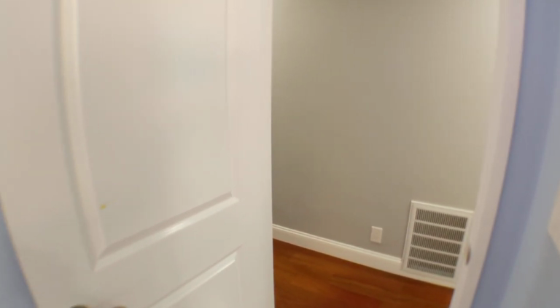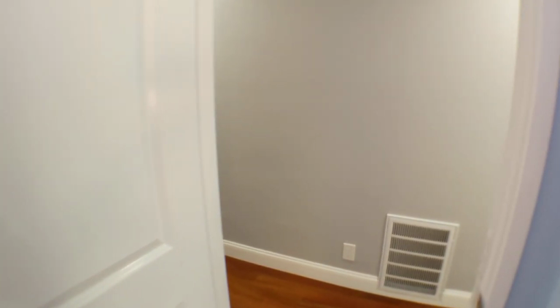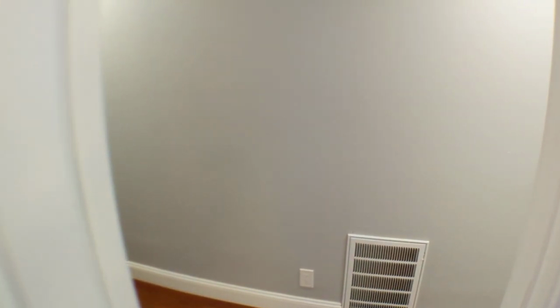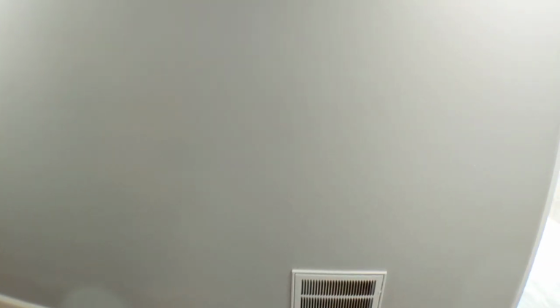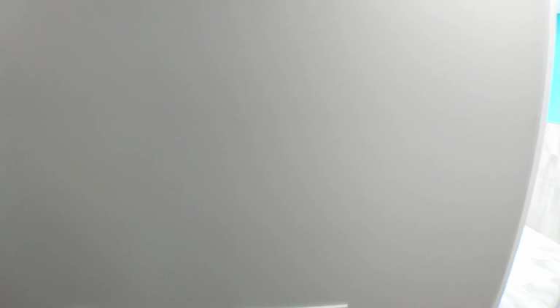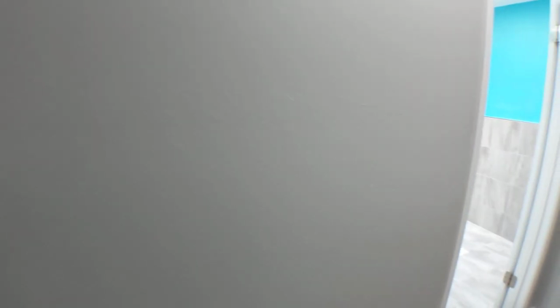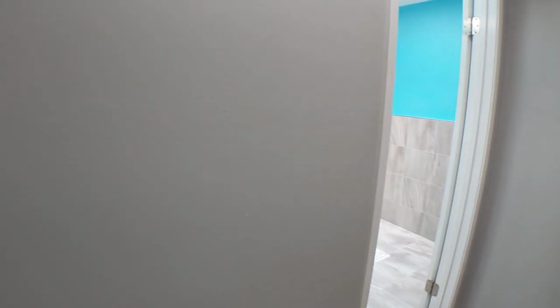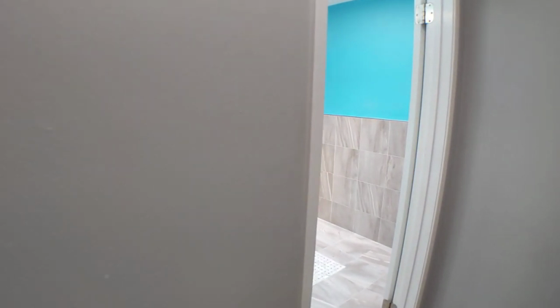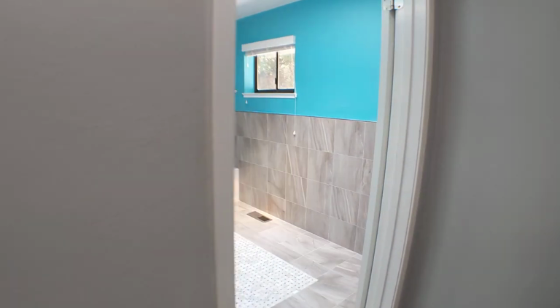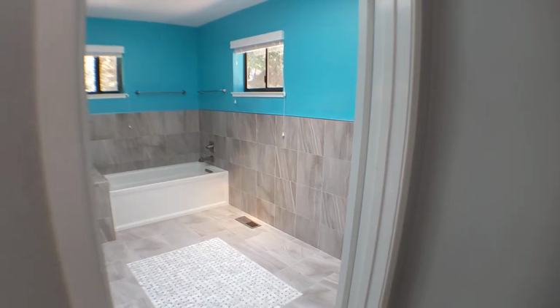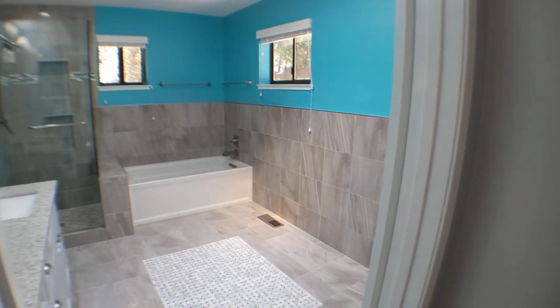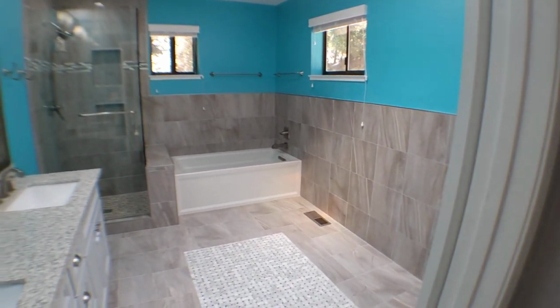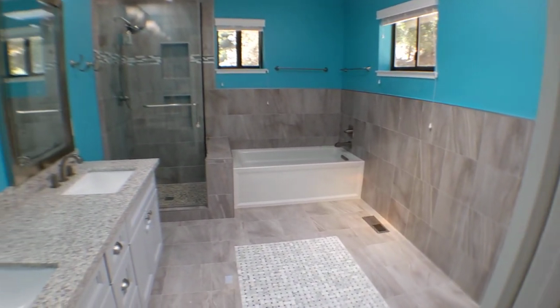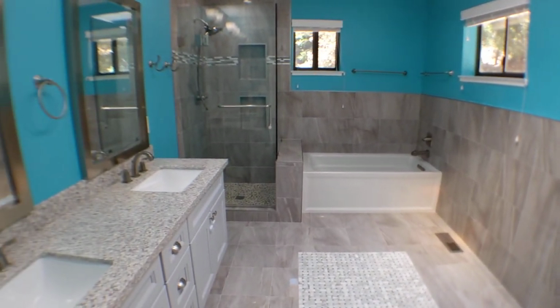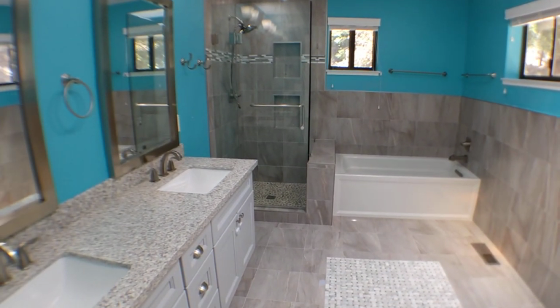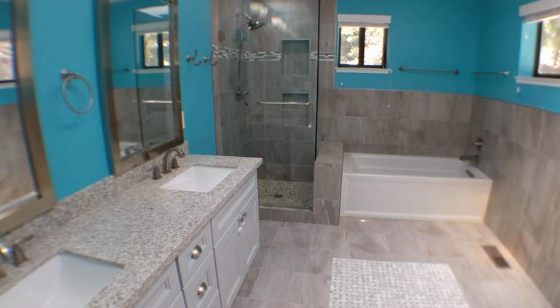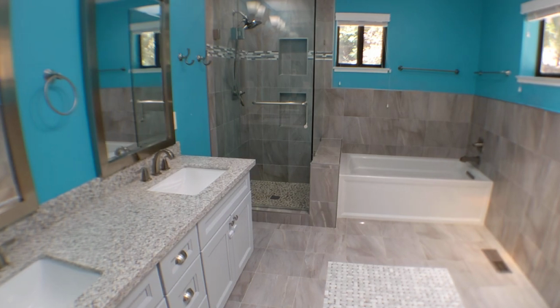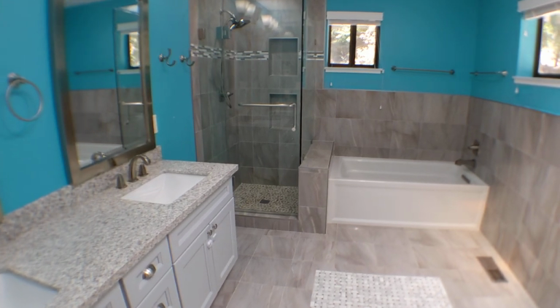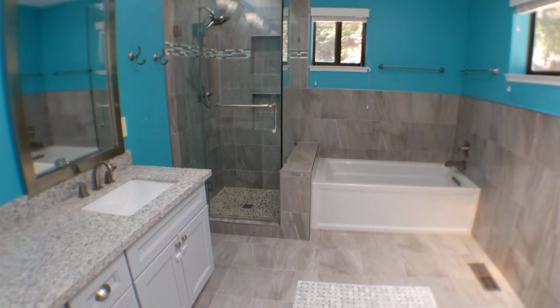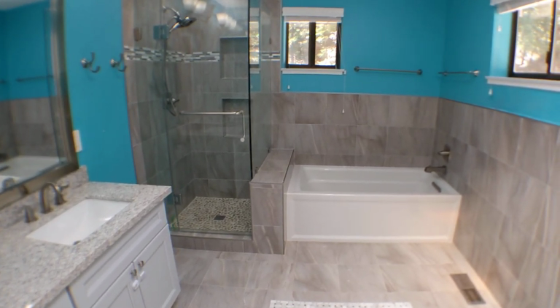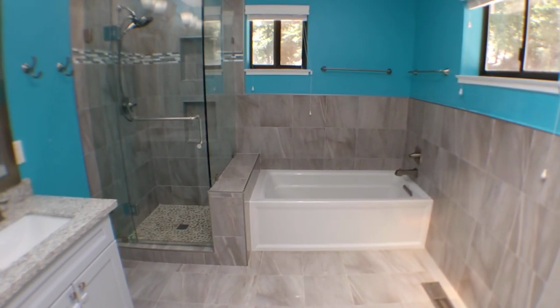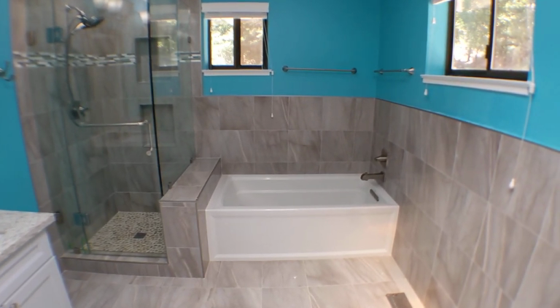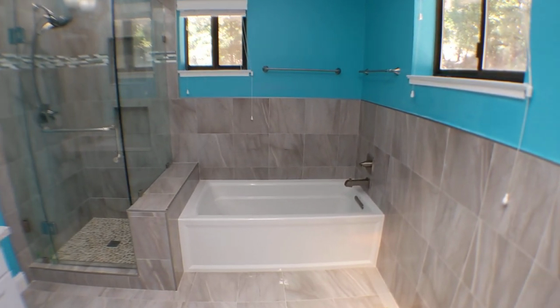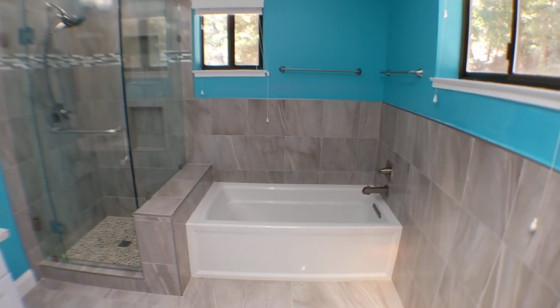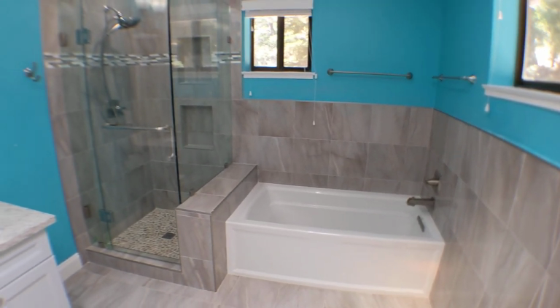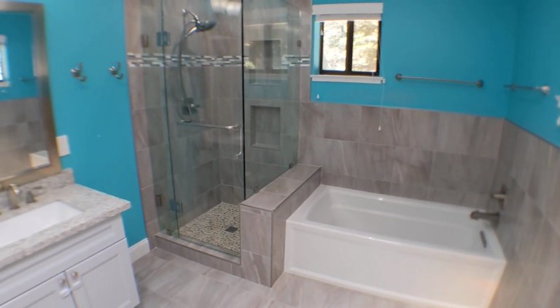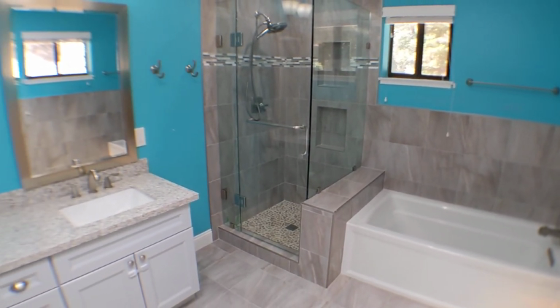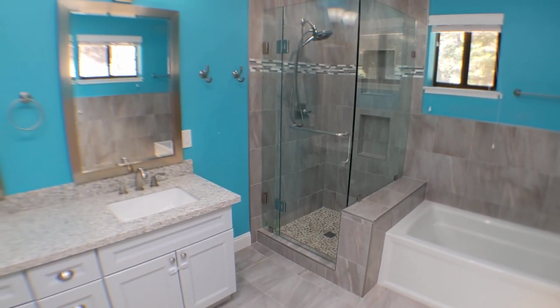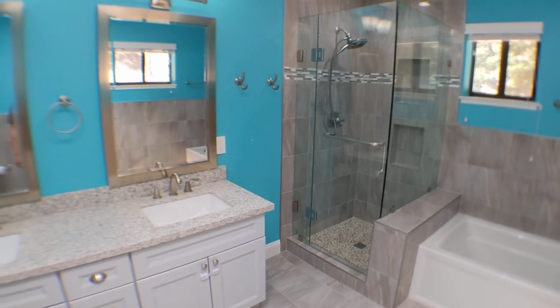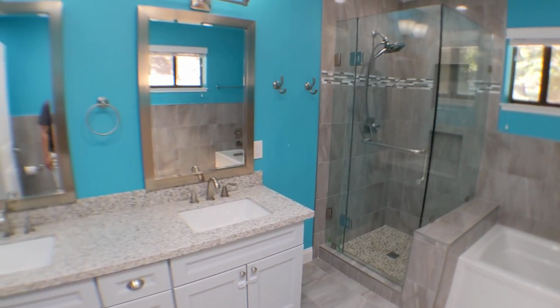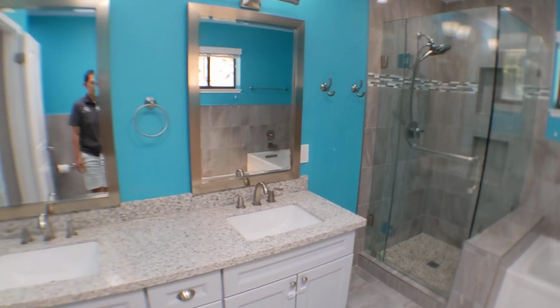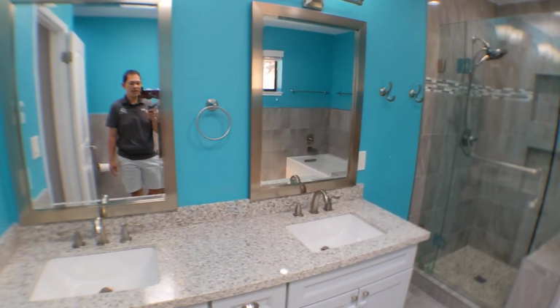Here is the second bathroom, renovated in 2017. It has radiant heating in the floors, which is super nice, and a dual vanity.